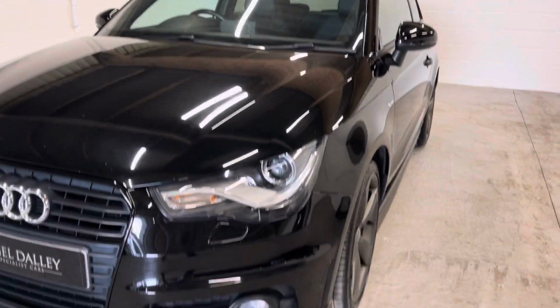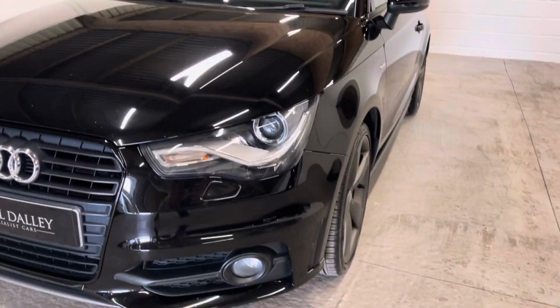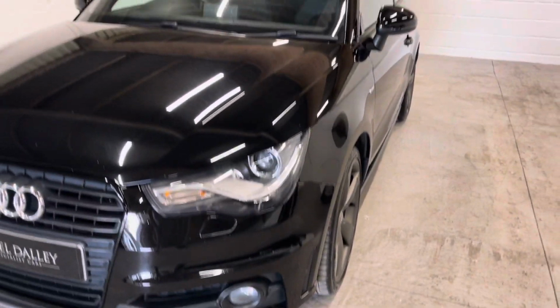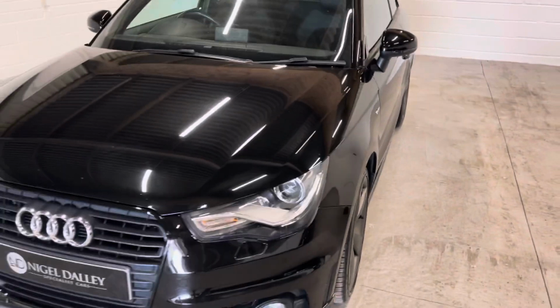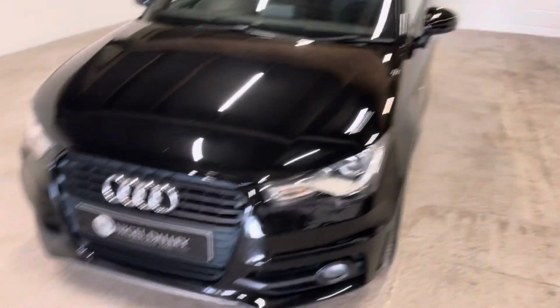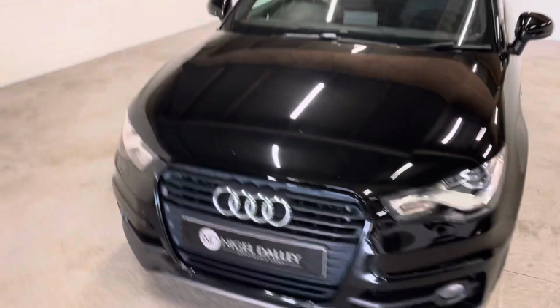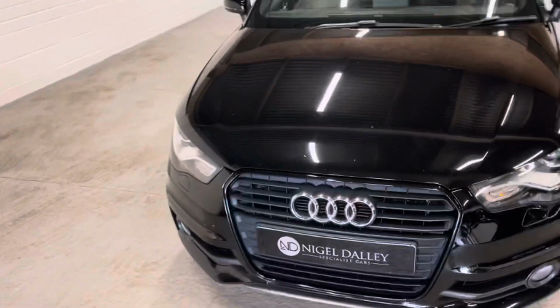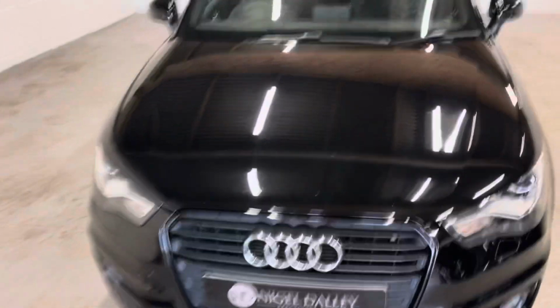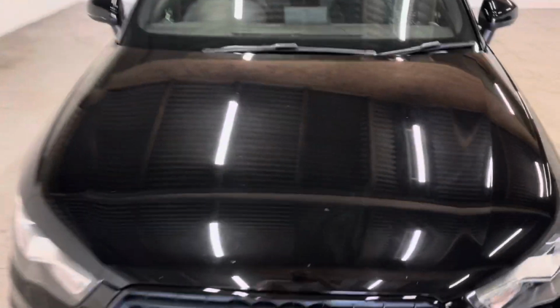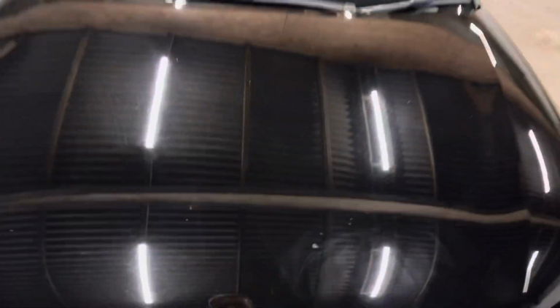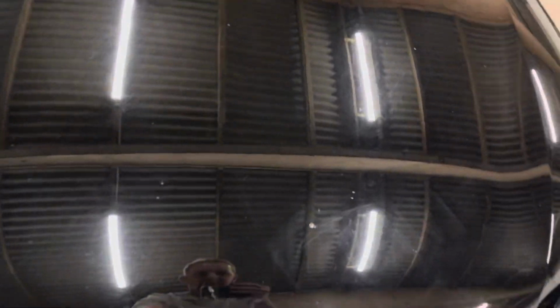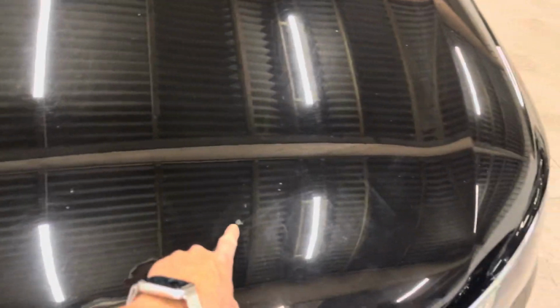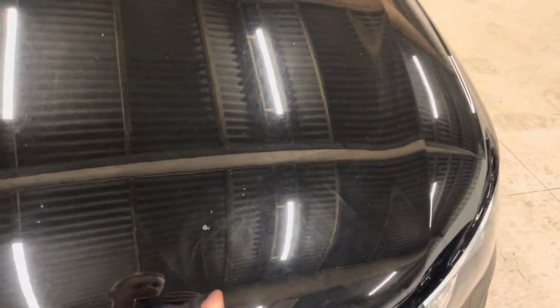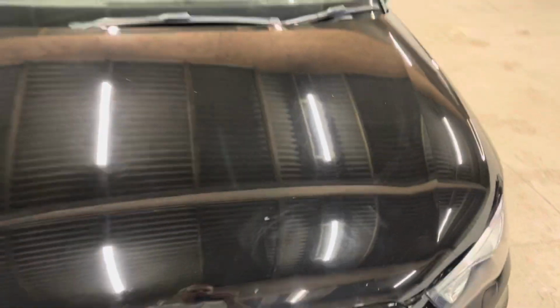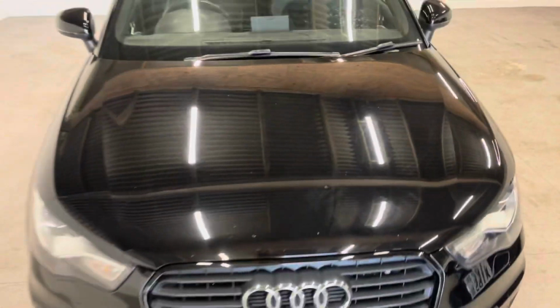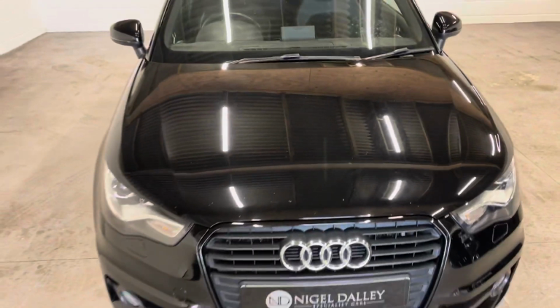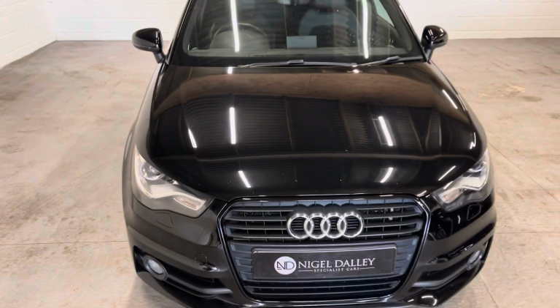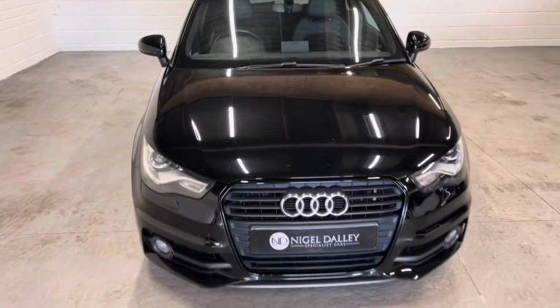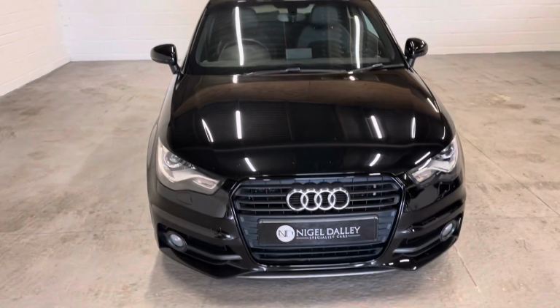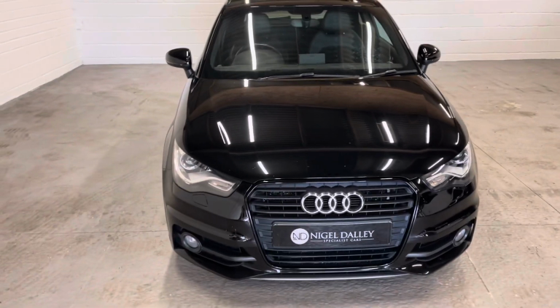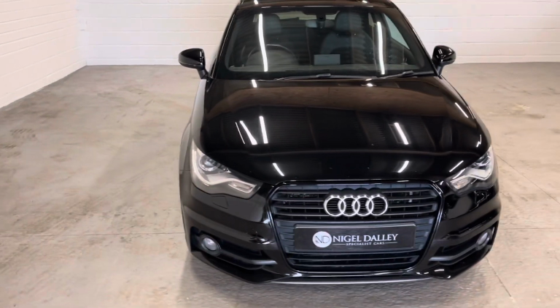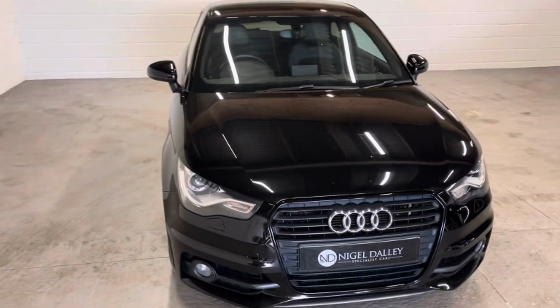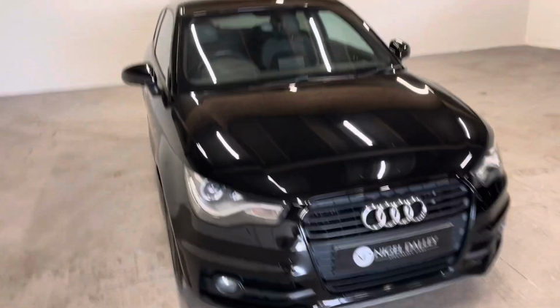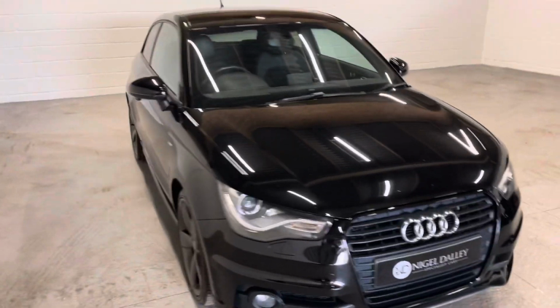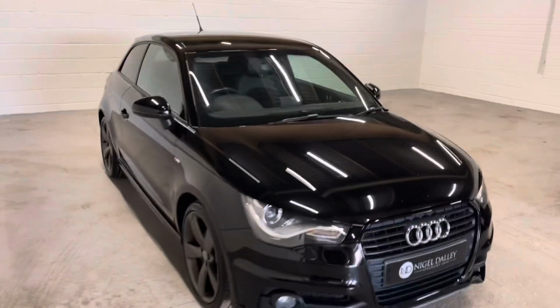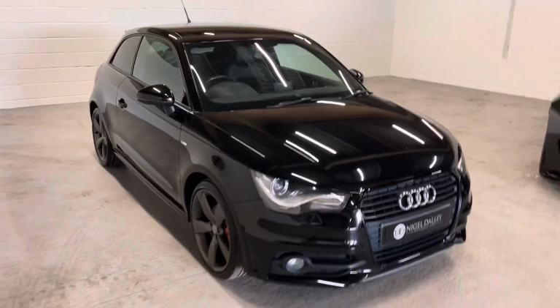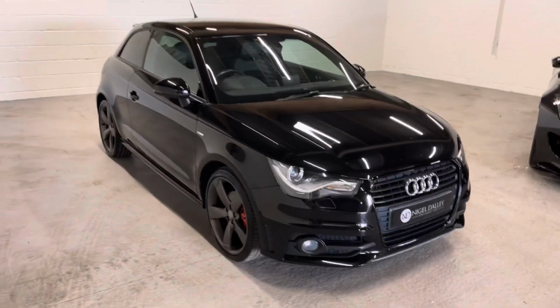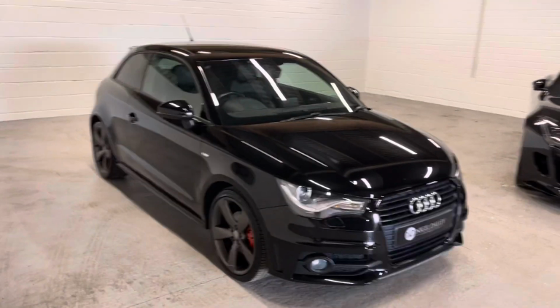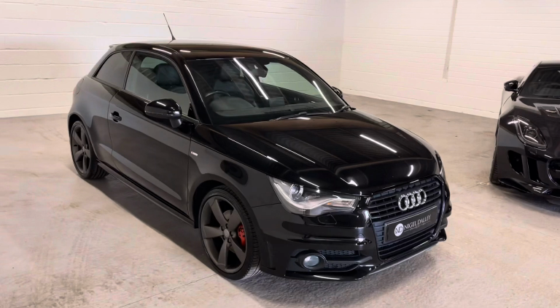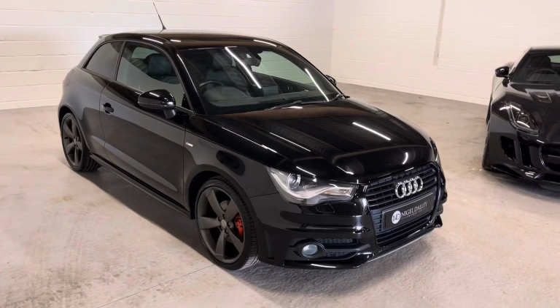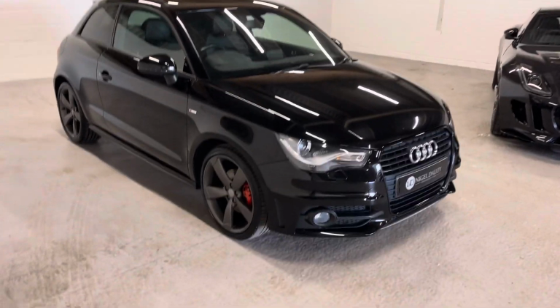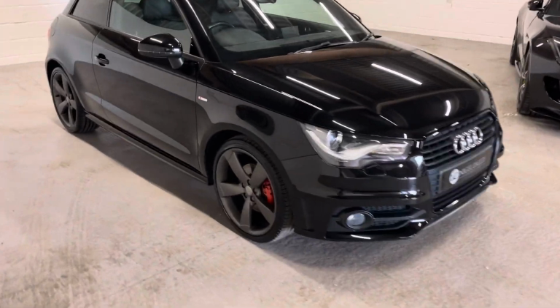No dings or dents. The only marks I can see on the car are a couple of stone chips, which are obviously to be expected — they've been touched in, so not something you really notice, but just pointing those out for you.